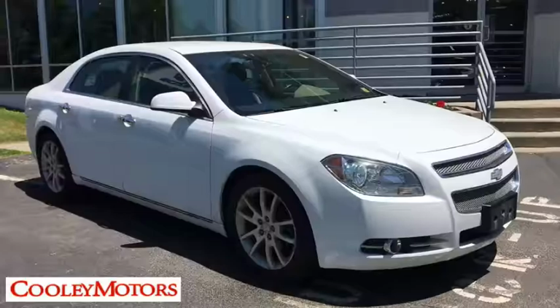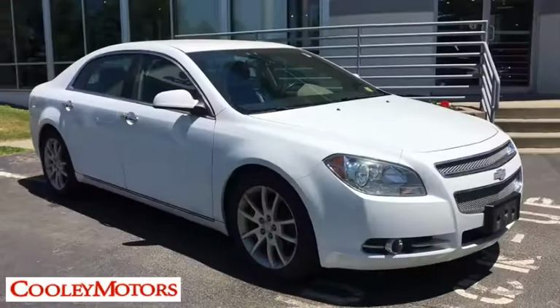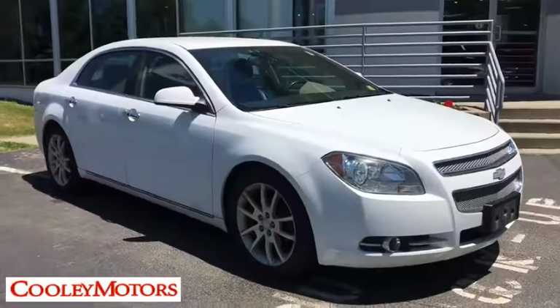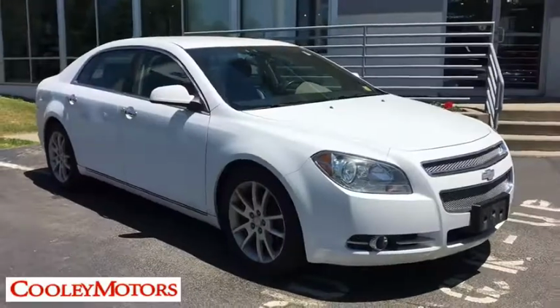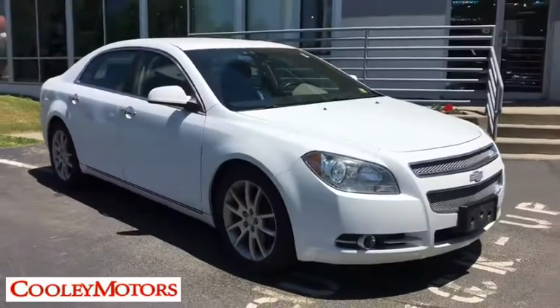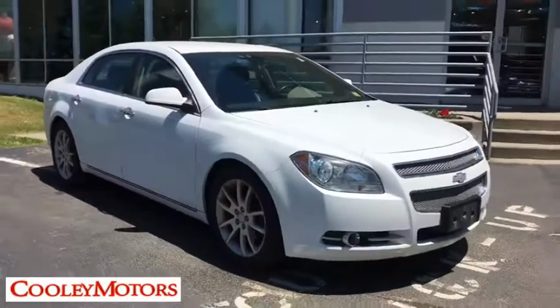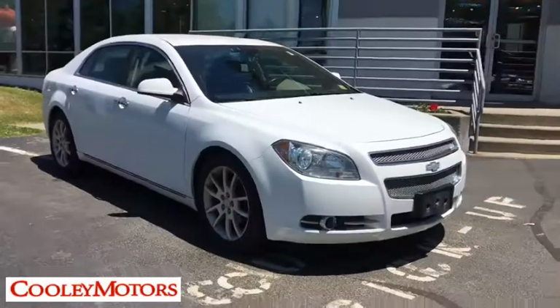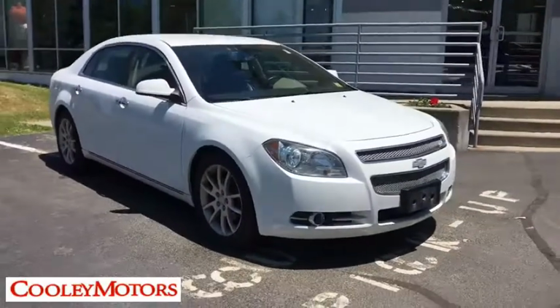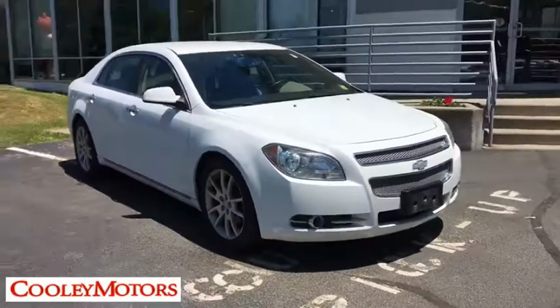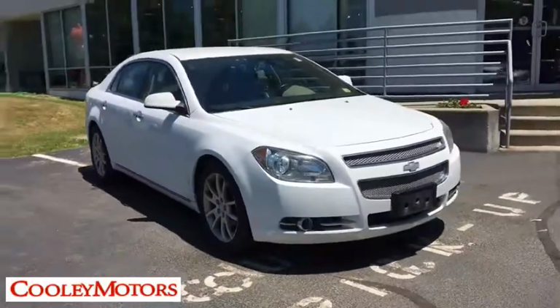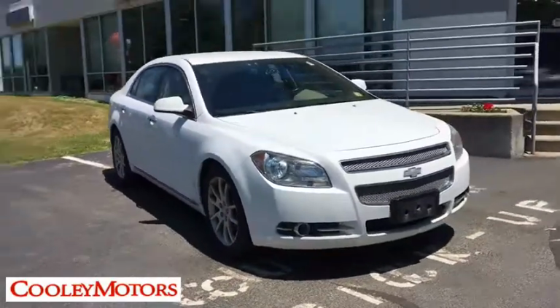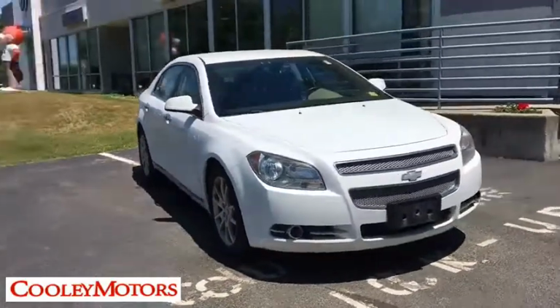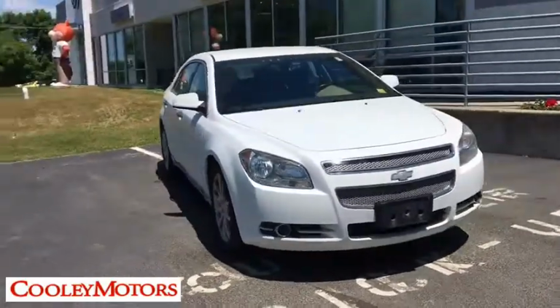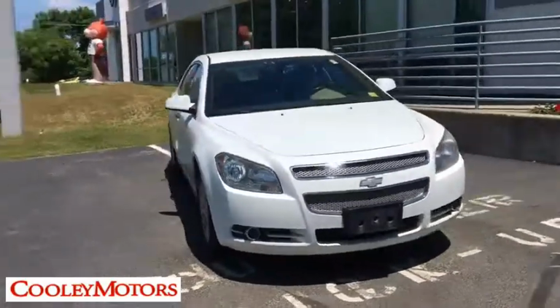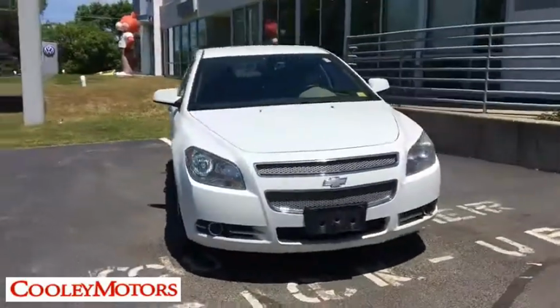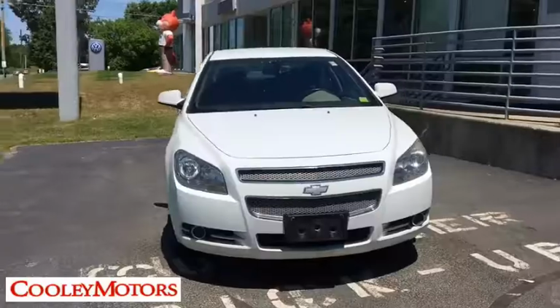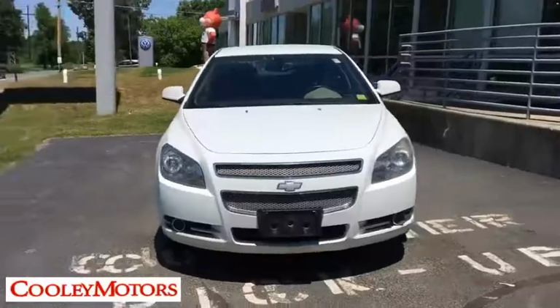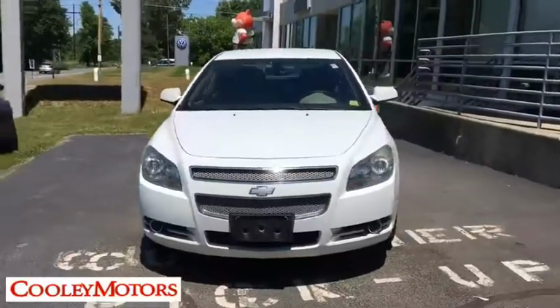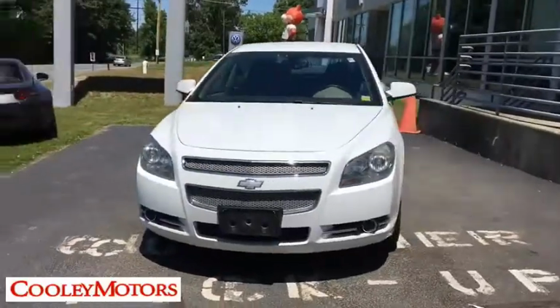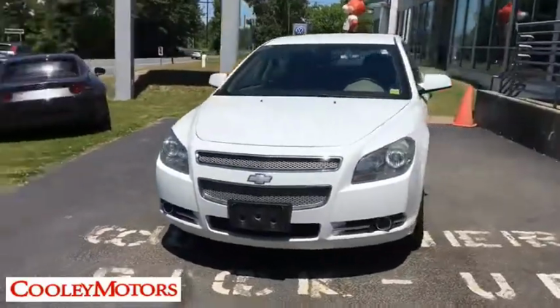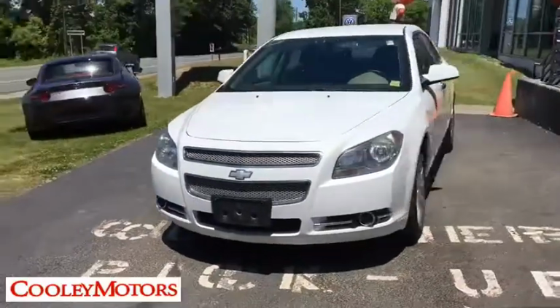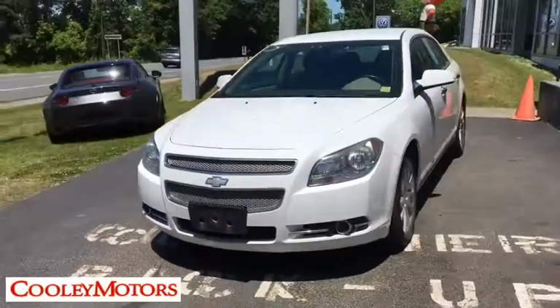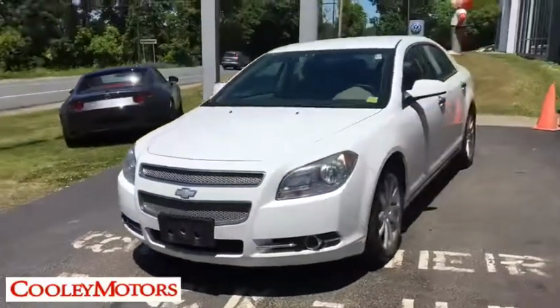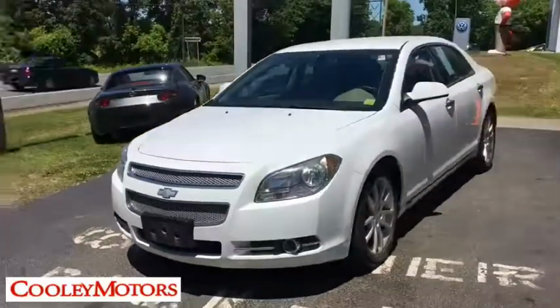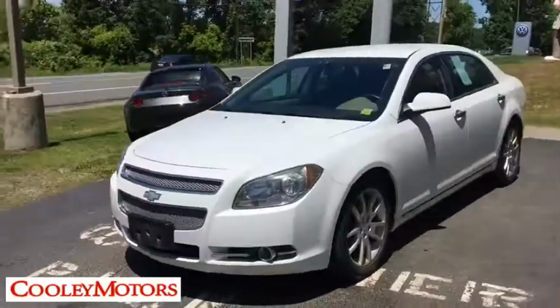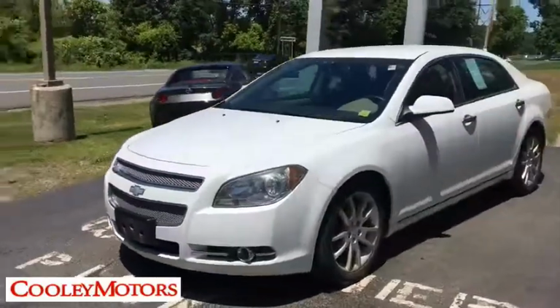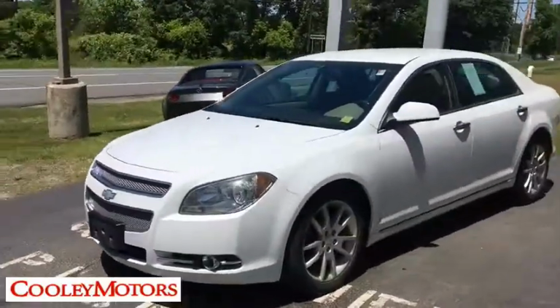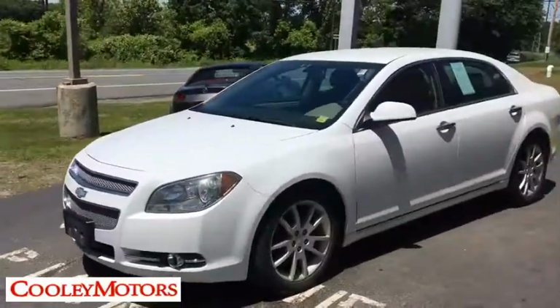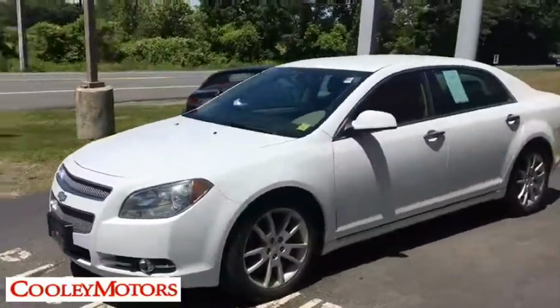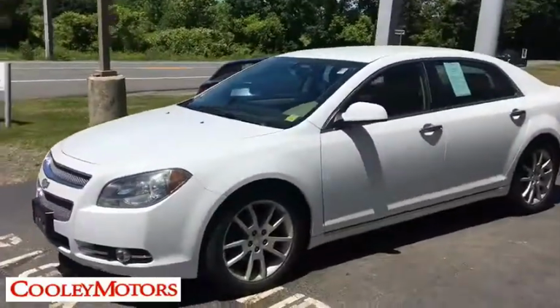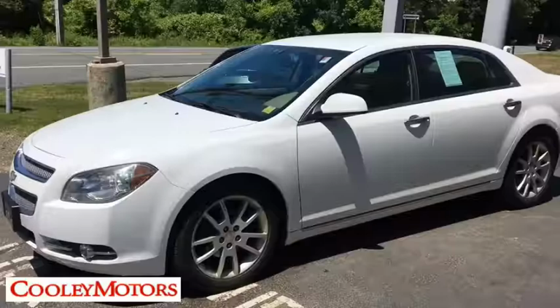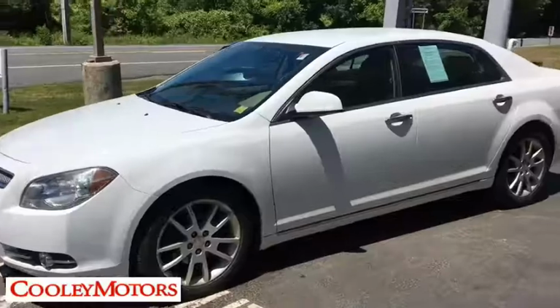The 2010 Chevrolet Malibu — a combination of performance and fuel economy. The Malibu is a great commuting car. This vehicle has less than 110,000 miles.